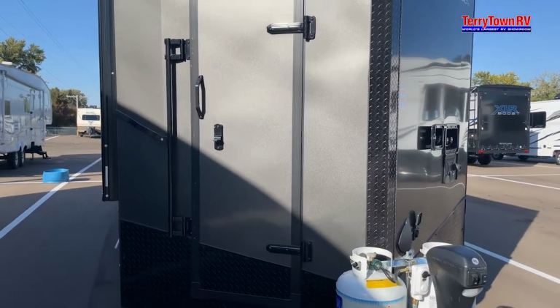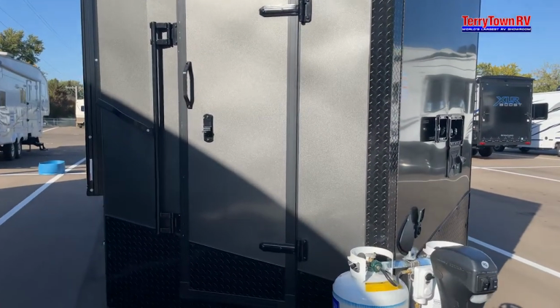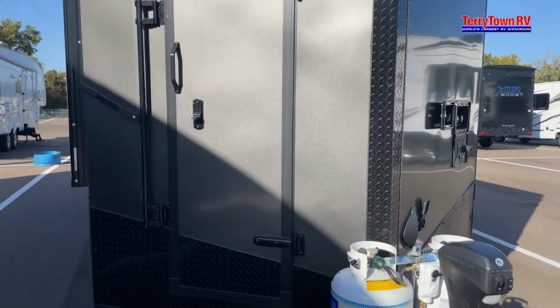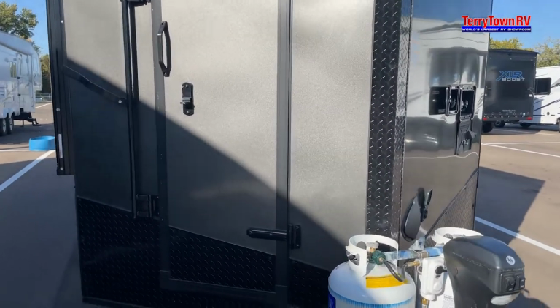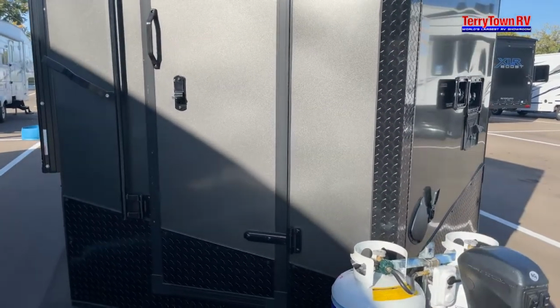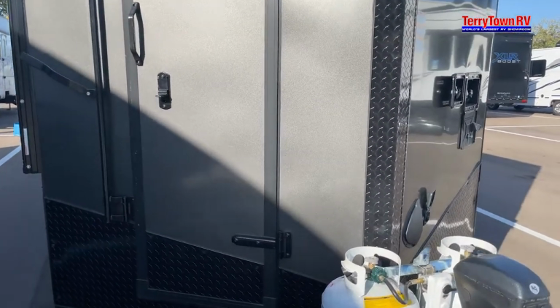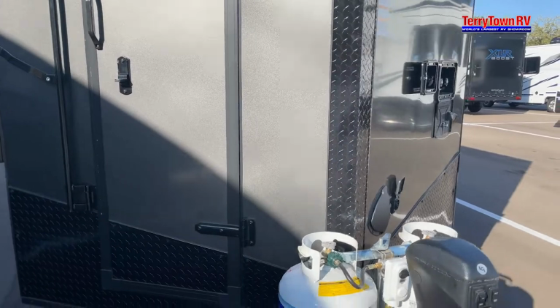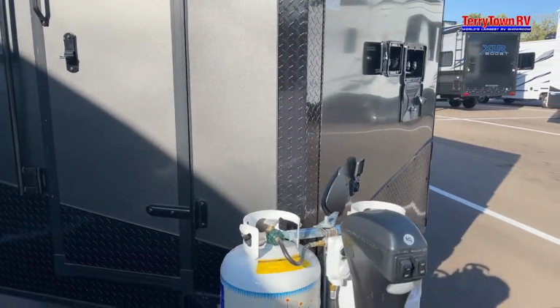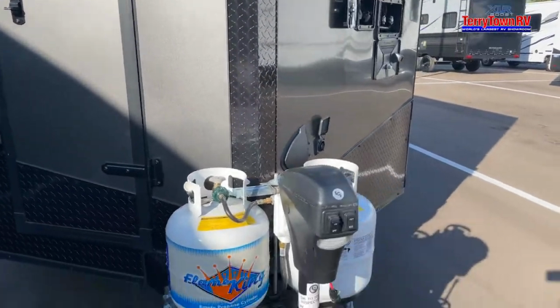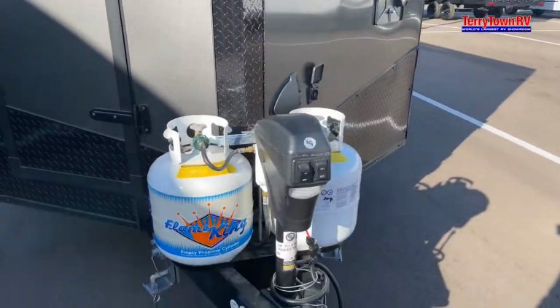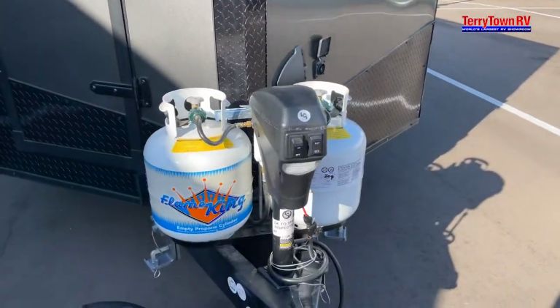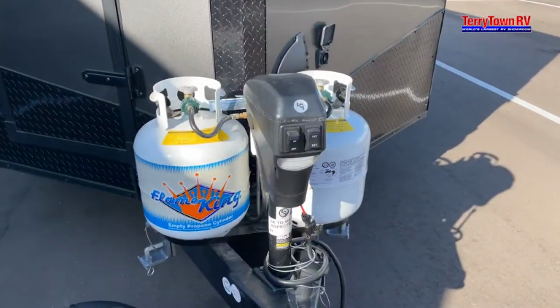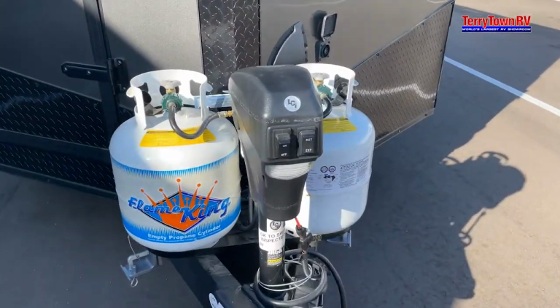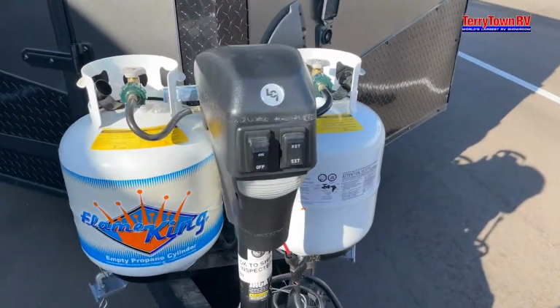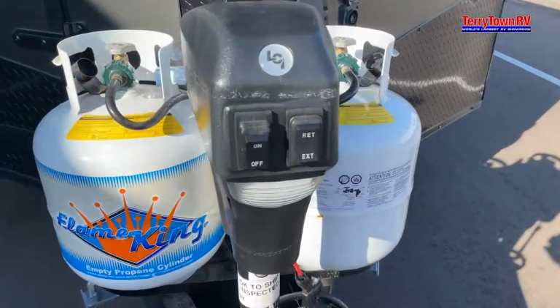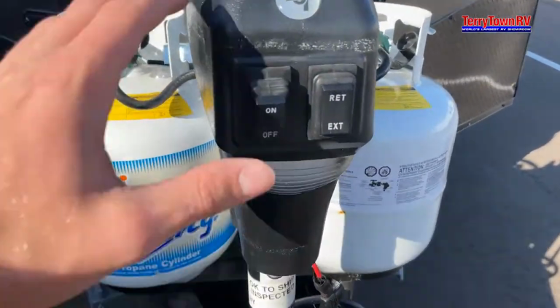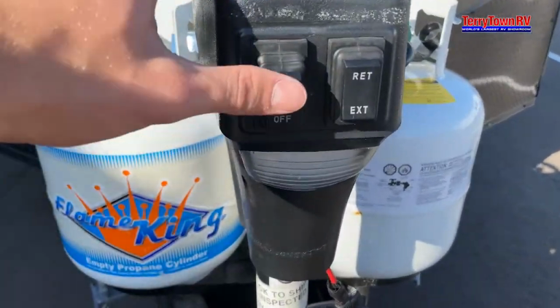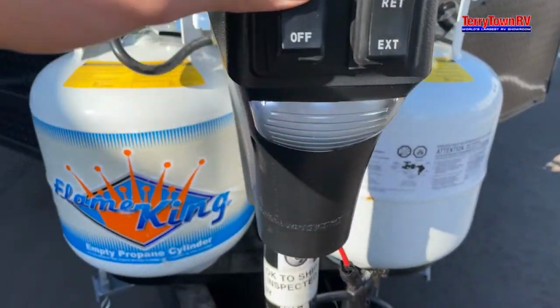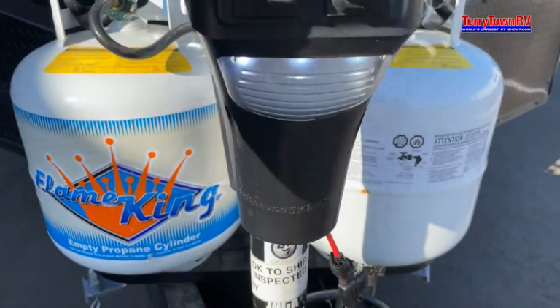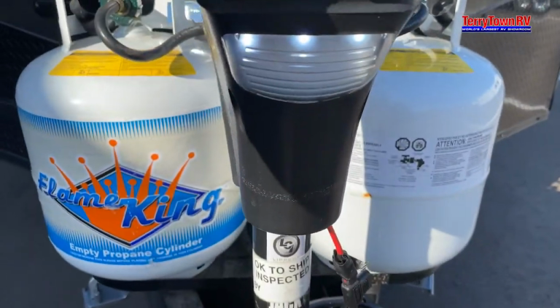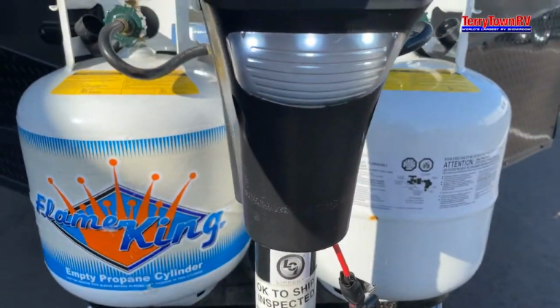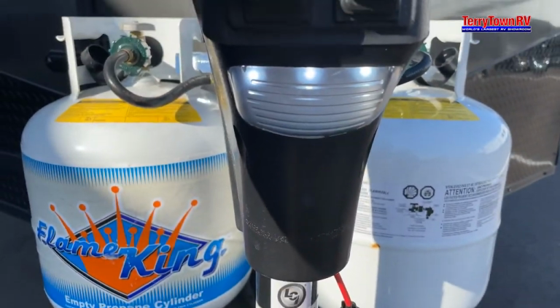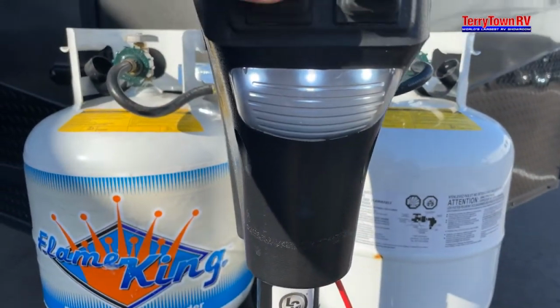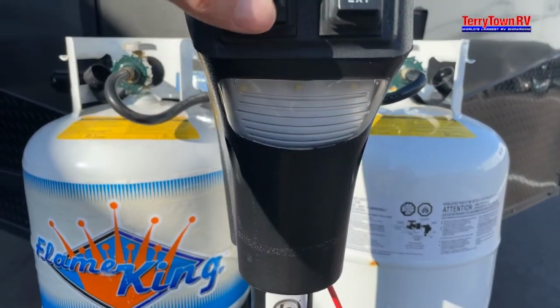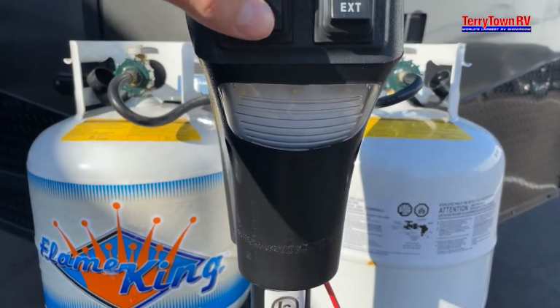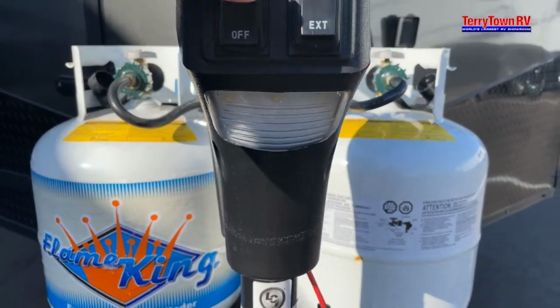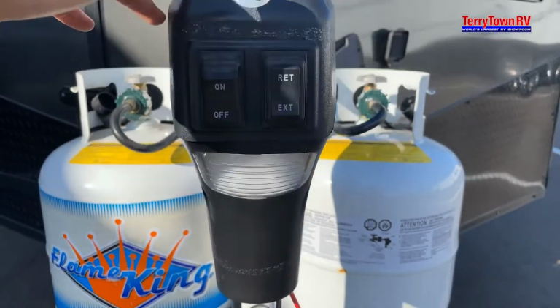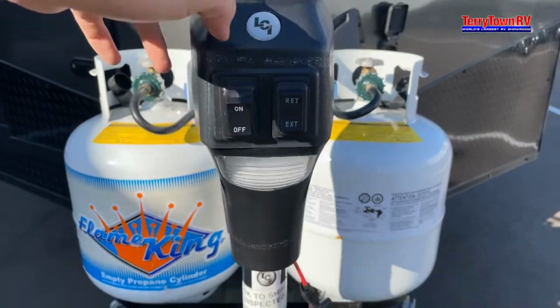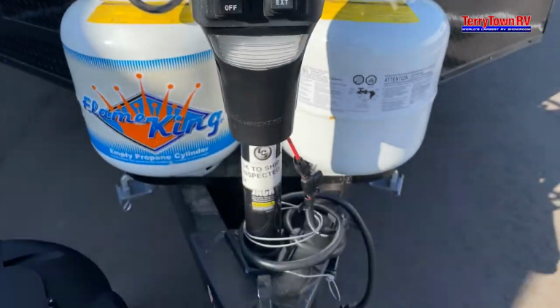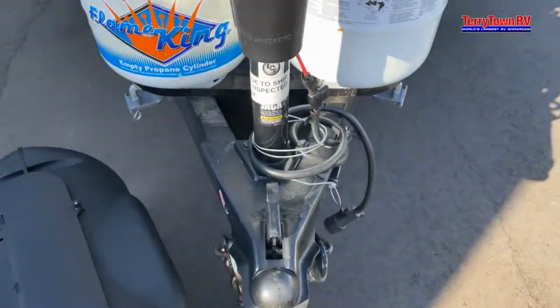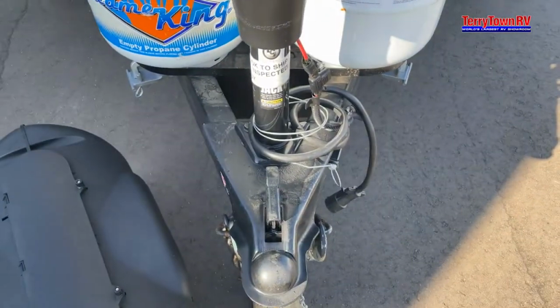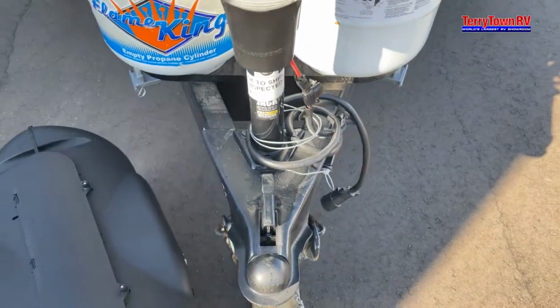First thing you're going to want to do is plug it in and then come to the front here. We have an on/off switch for the light bar underneath, just in case you need to hook up at night.